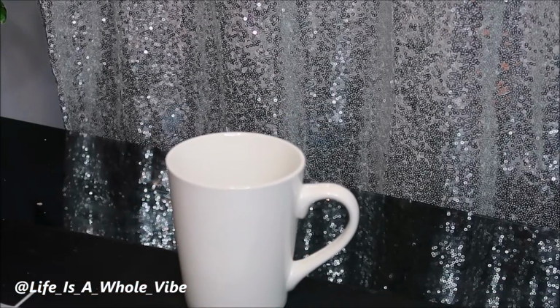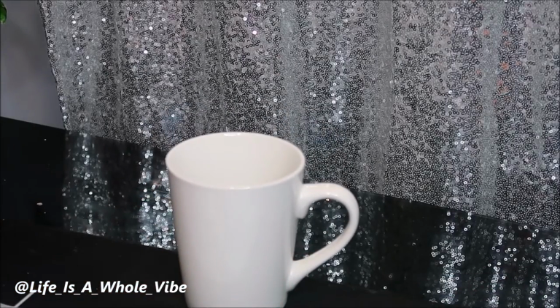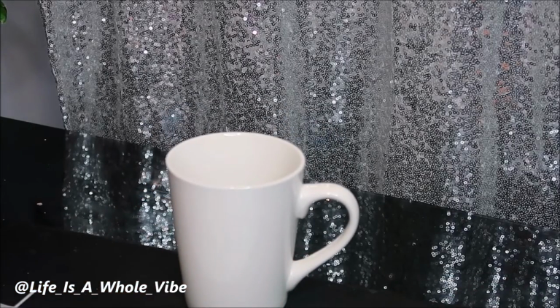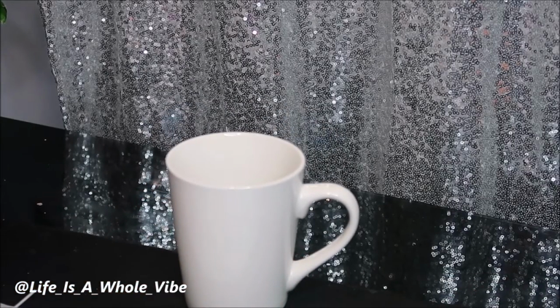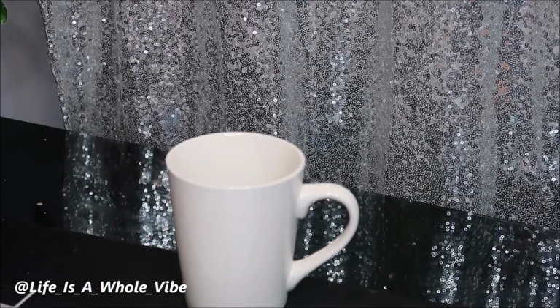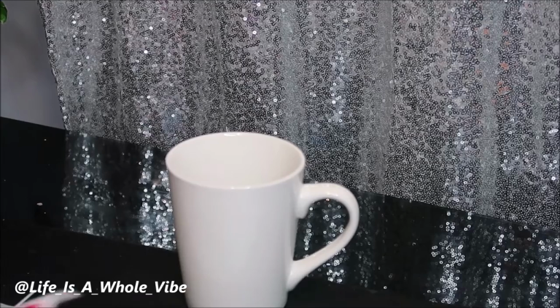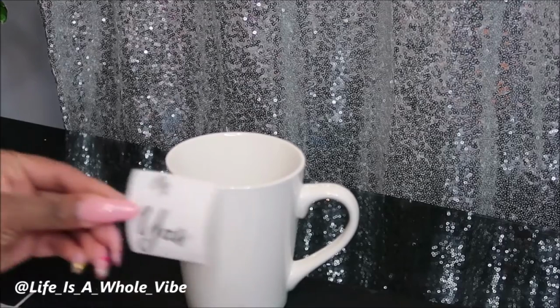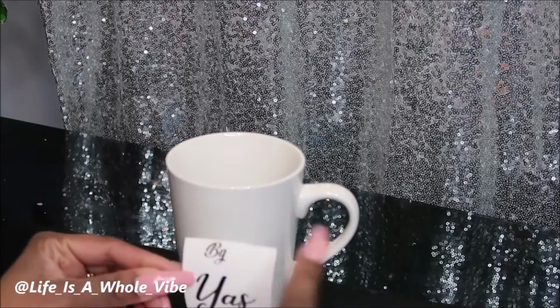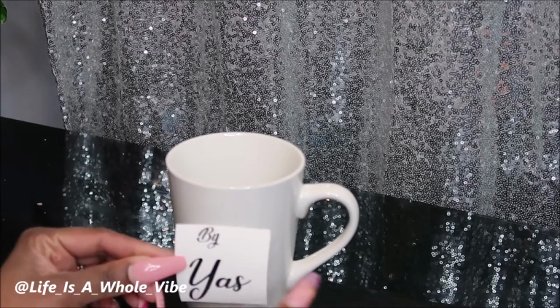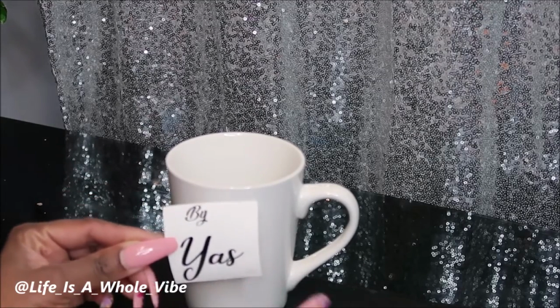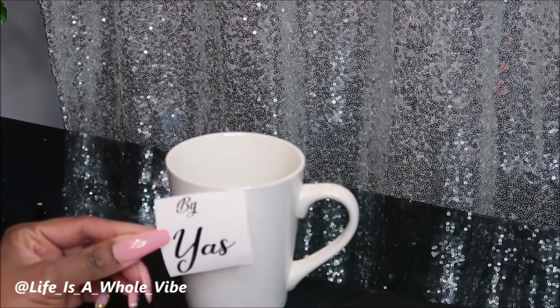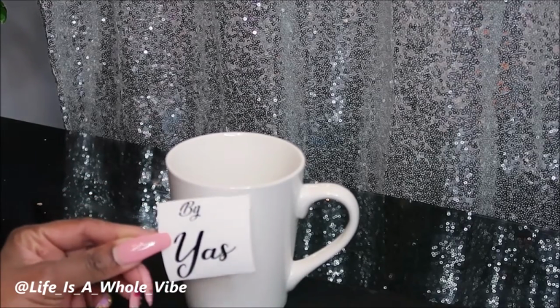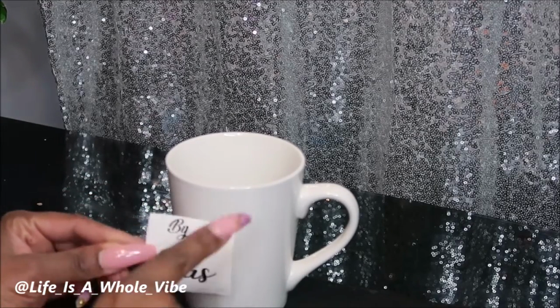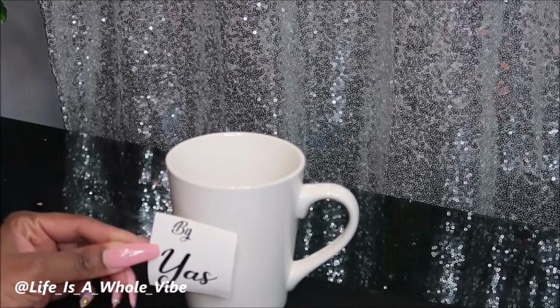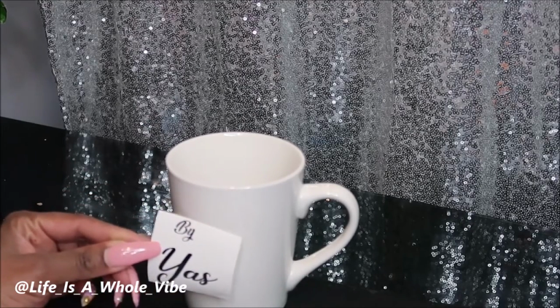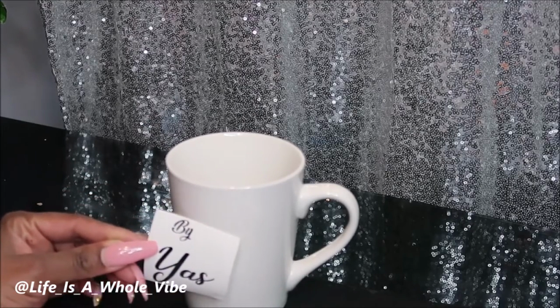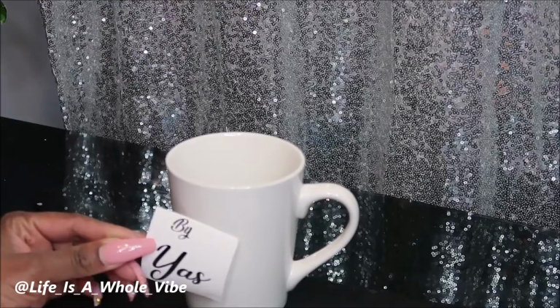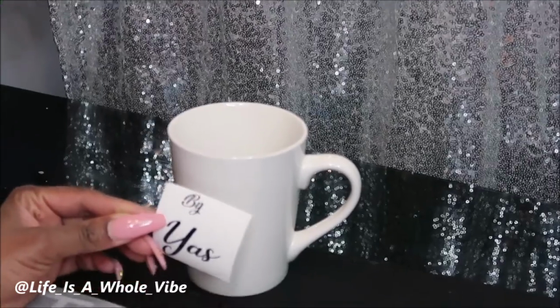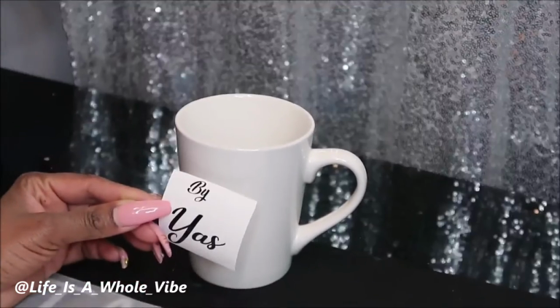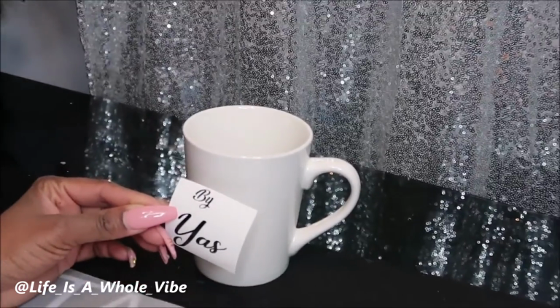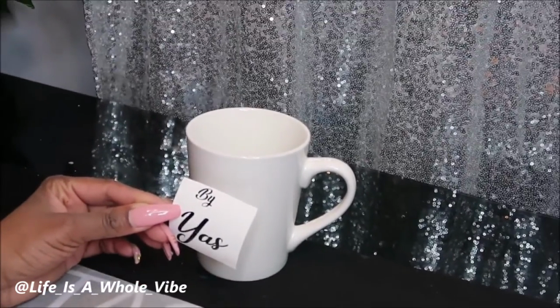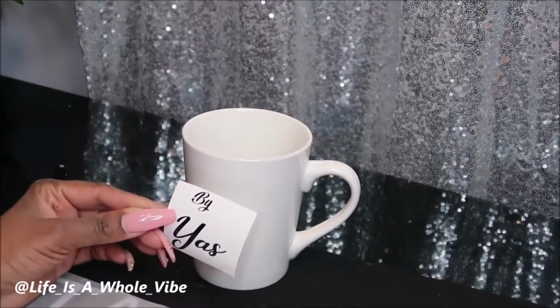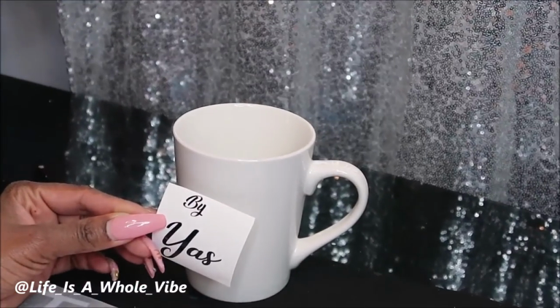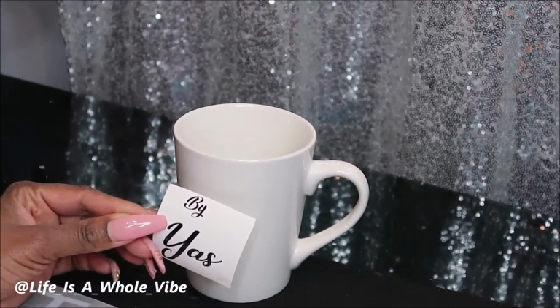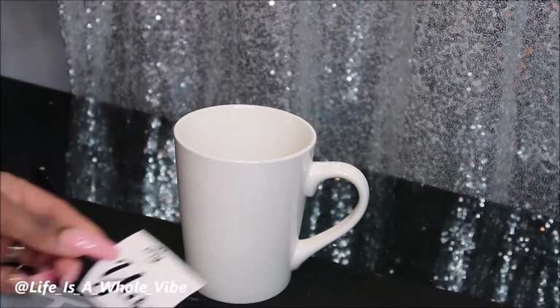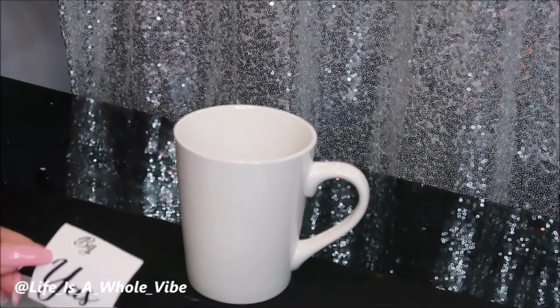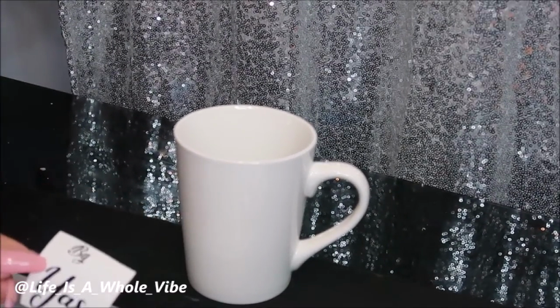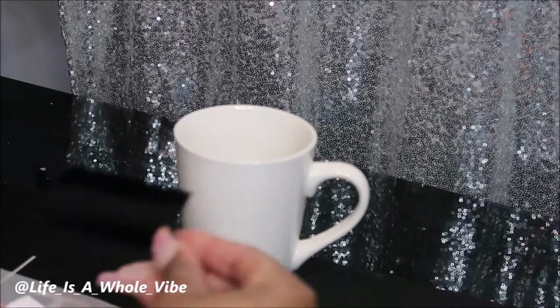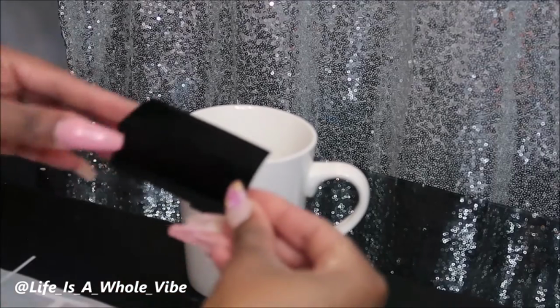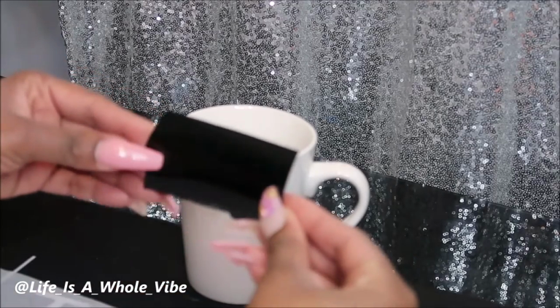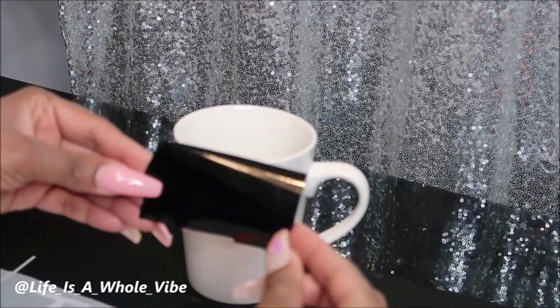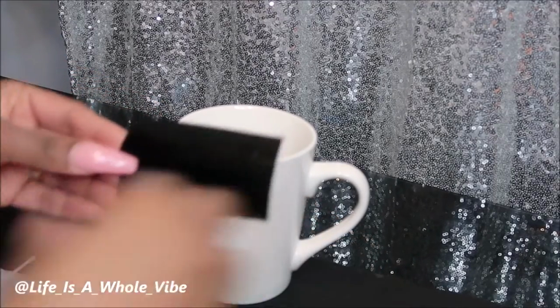I already cut out the design — it's going to say 'Trained by Yaz' for a personal trainer who ordered some shirts from me, and I'm going to show you how to weed out the word 'trained.'